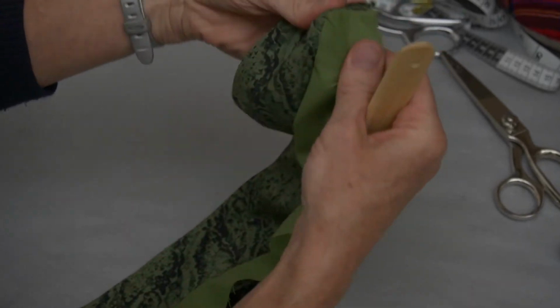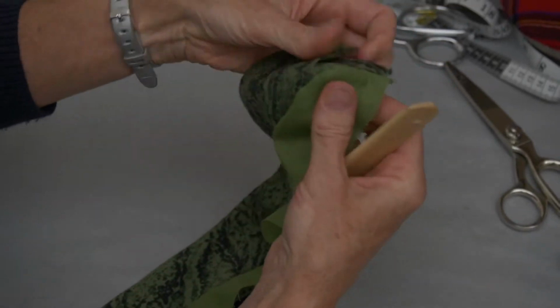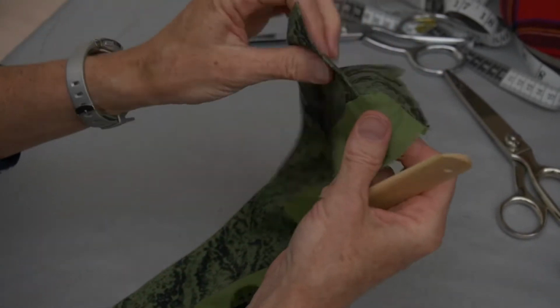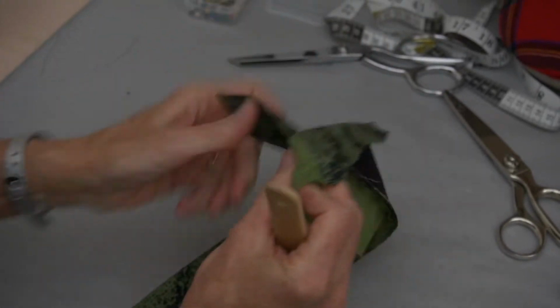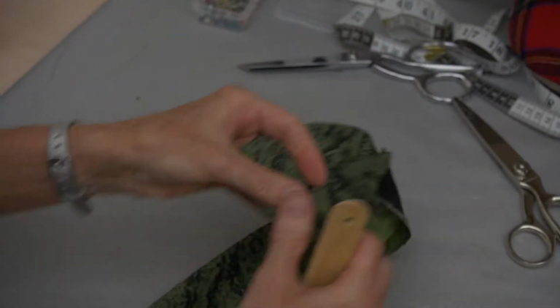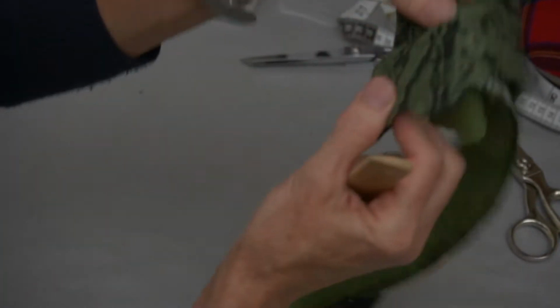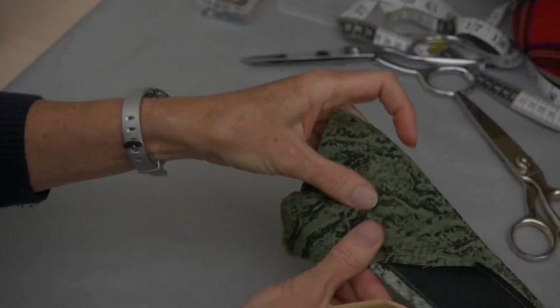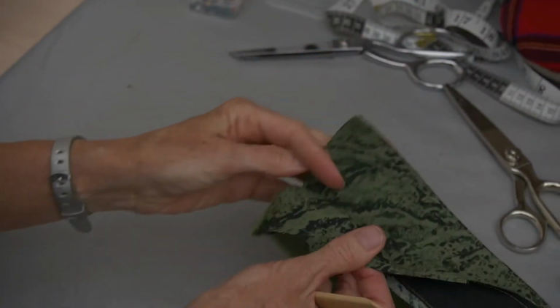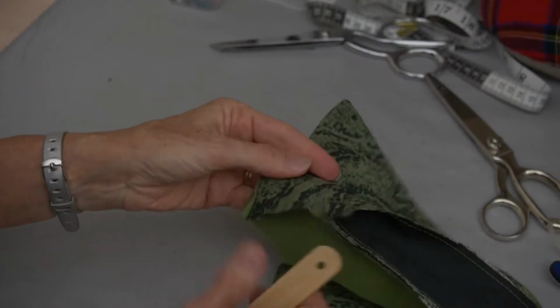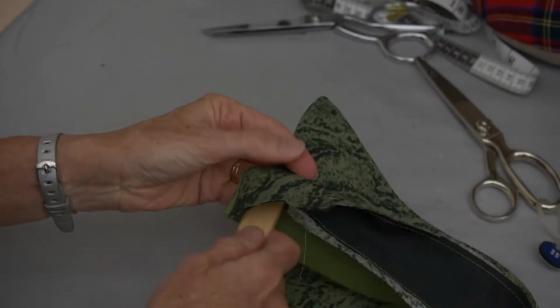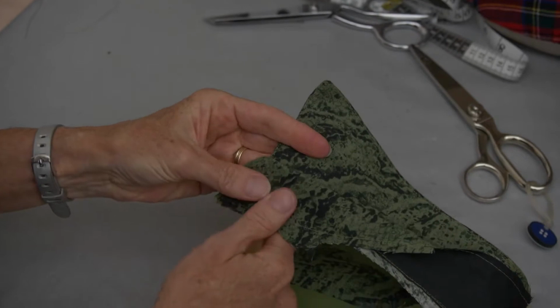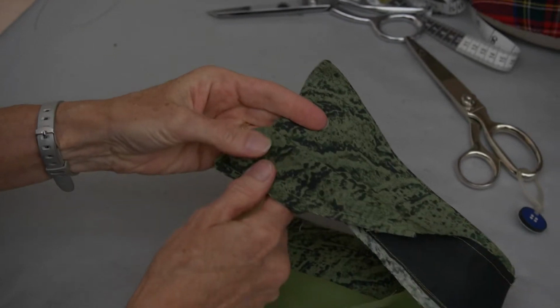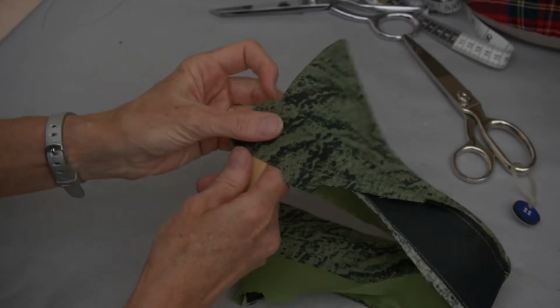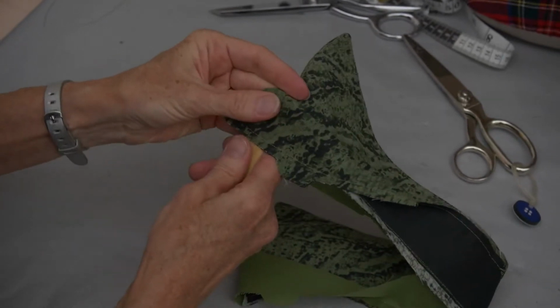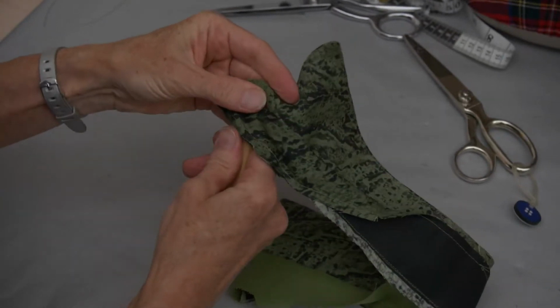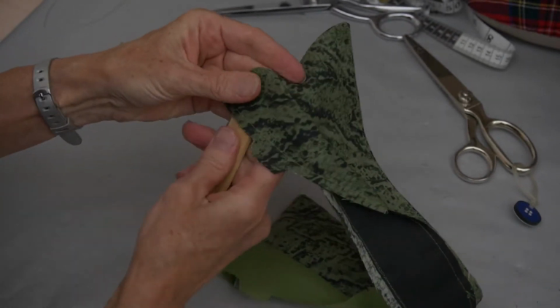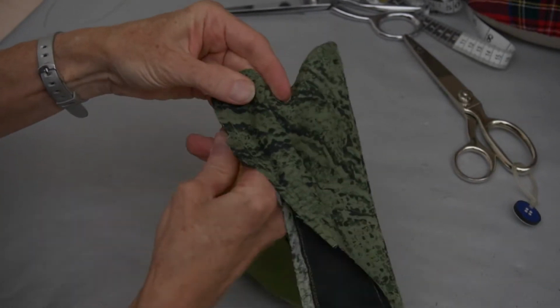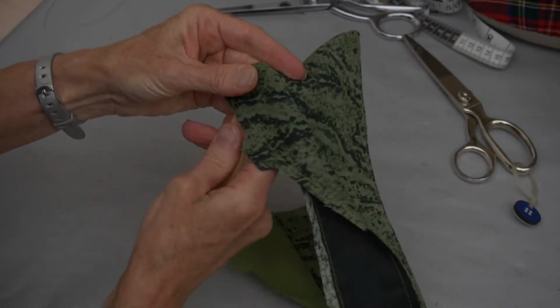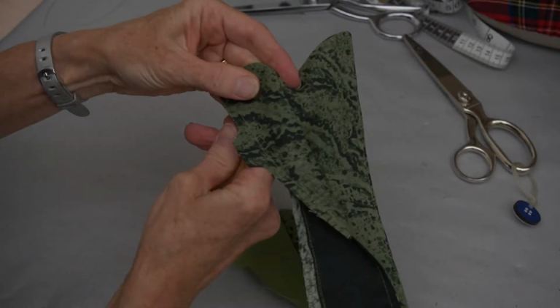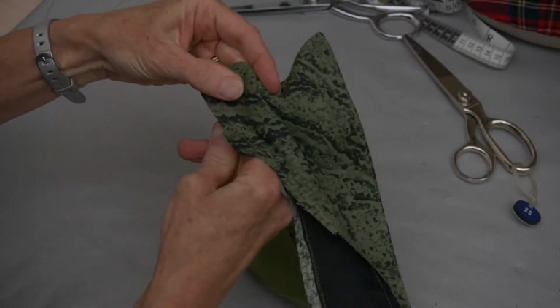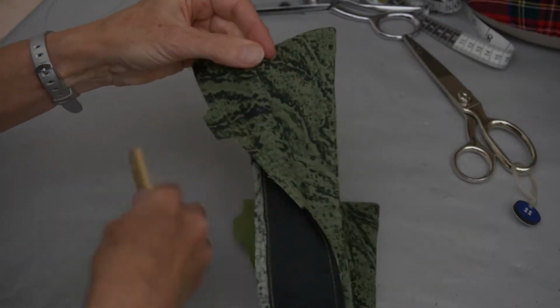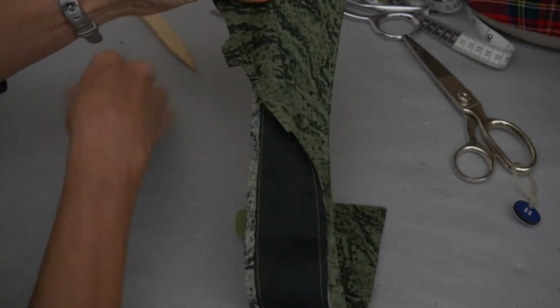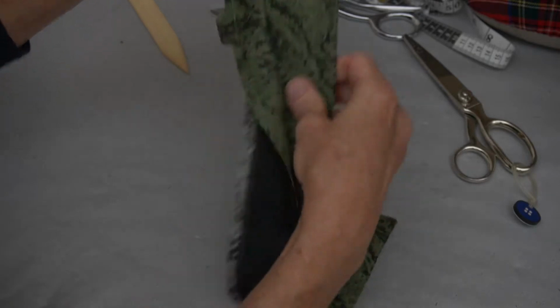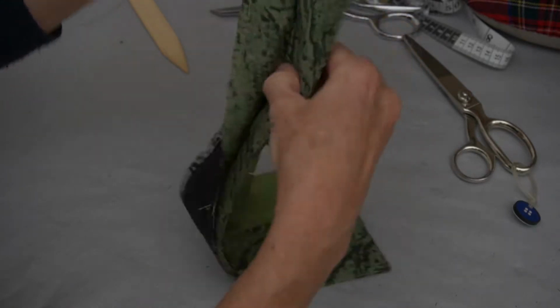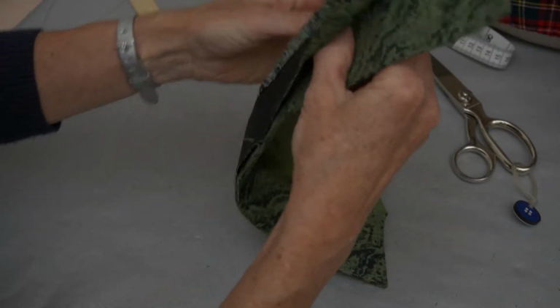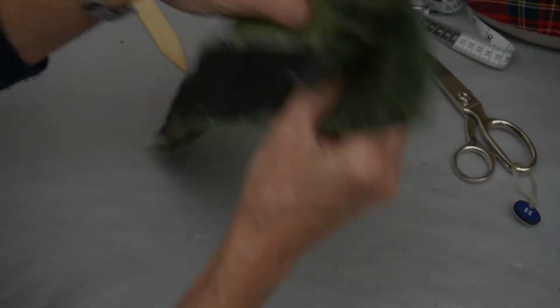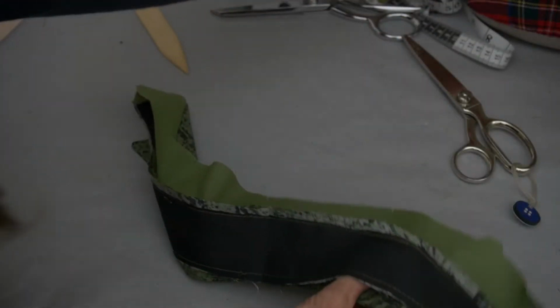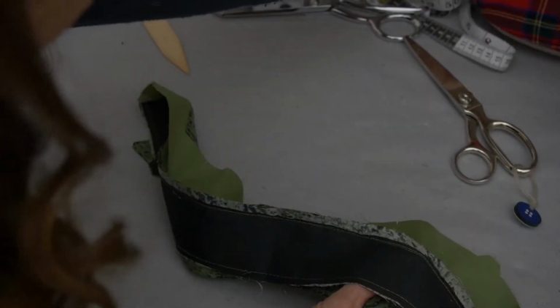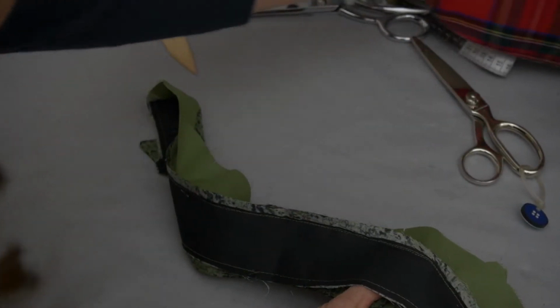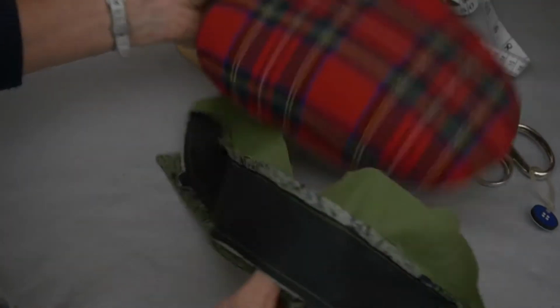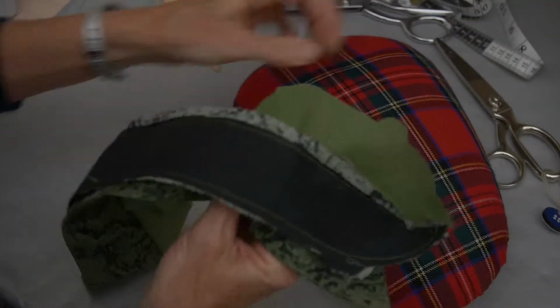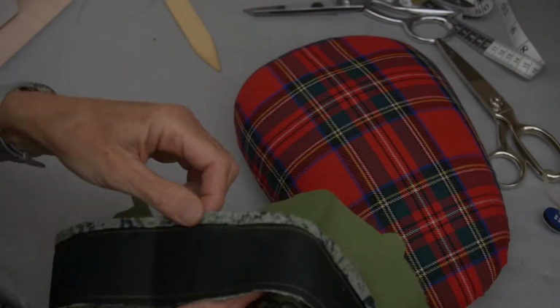Quite often that will help just a little bit to get that curve pulled out smoothly. And then we're going to press the seam.